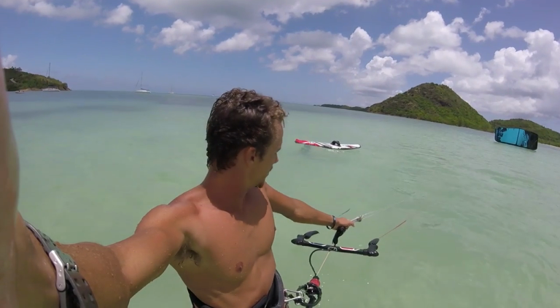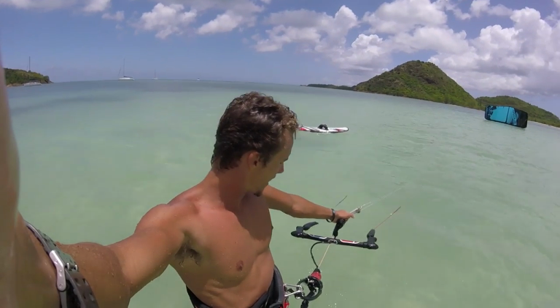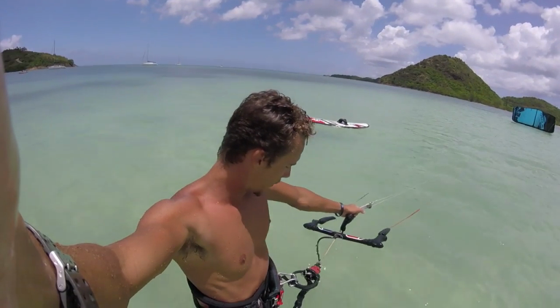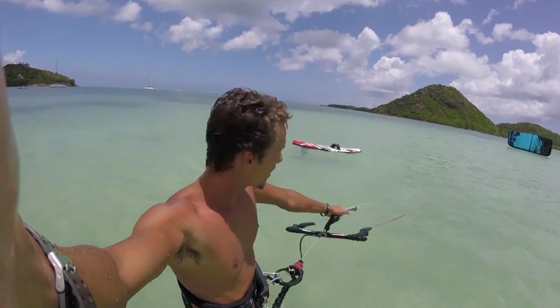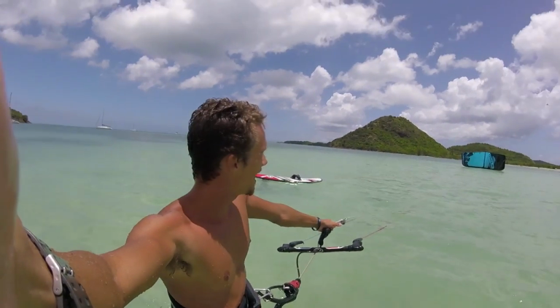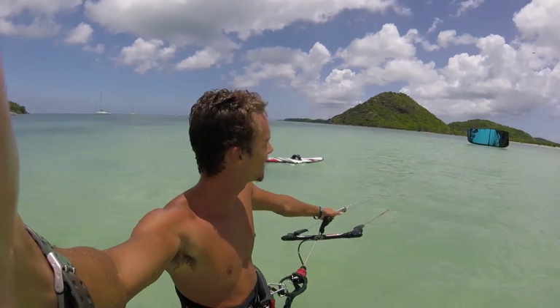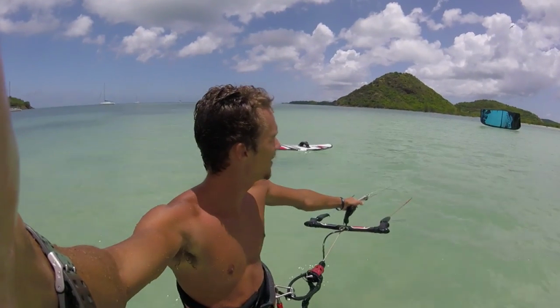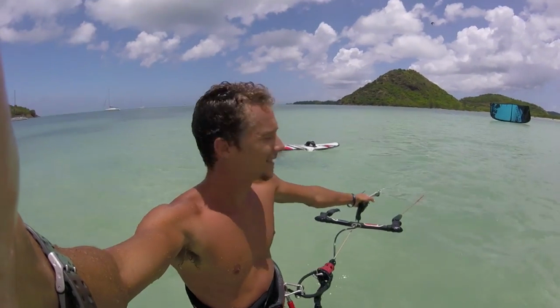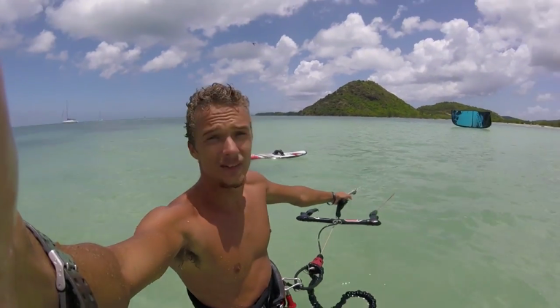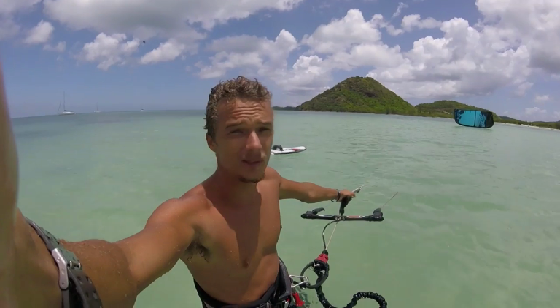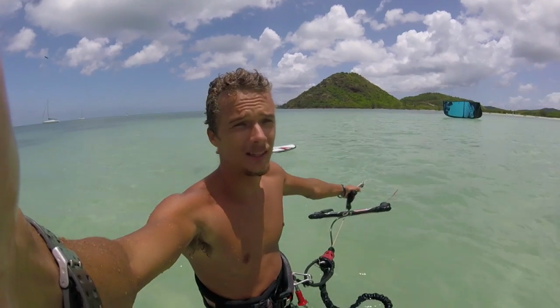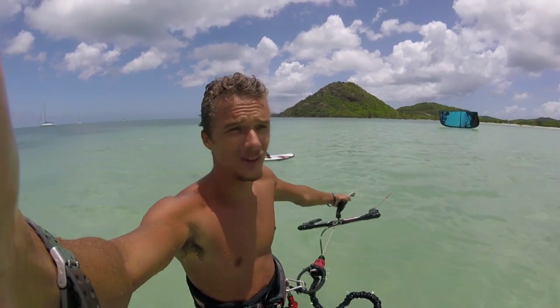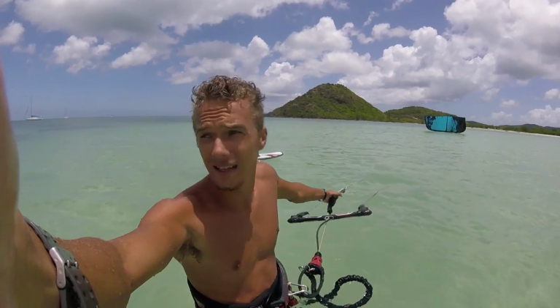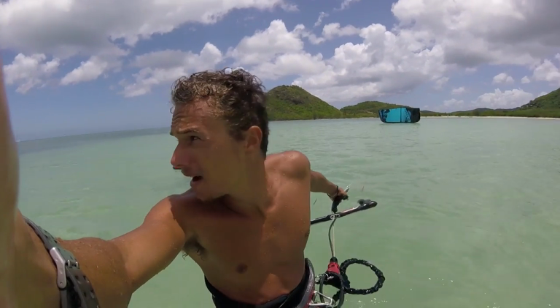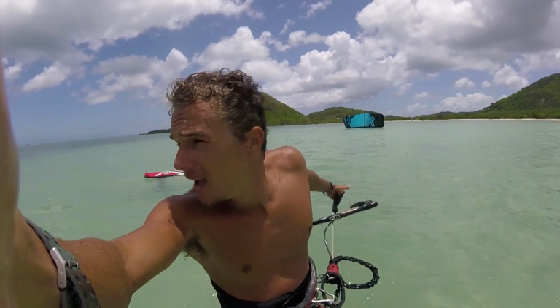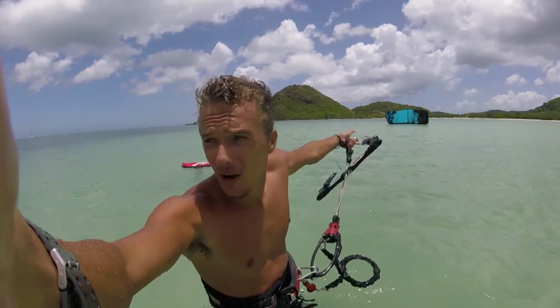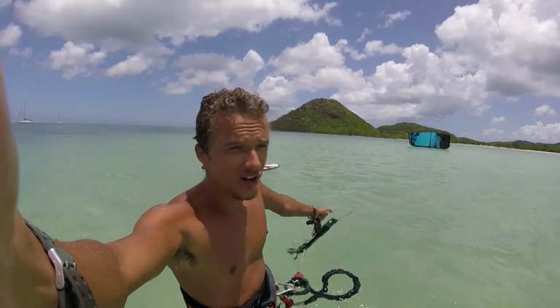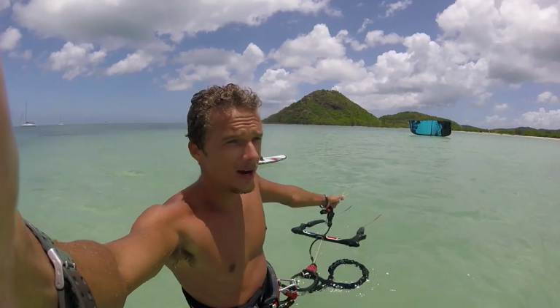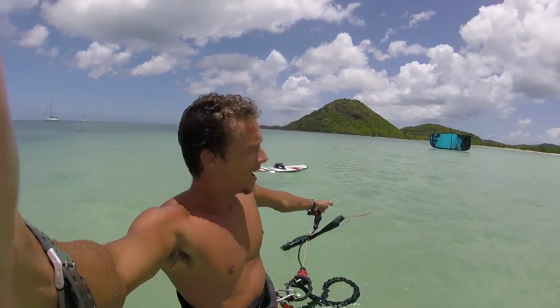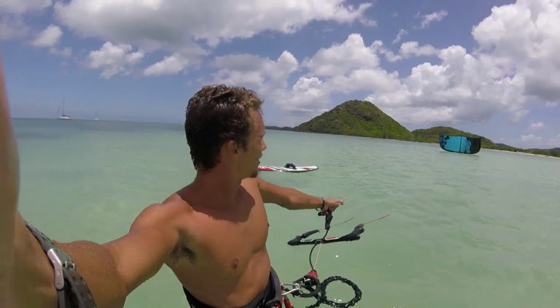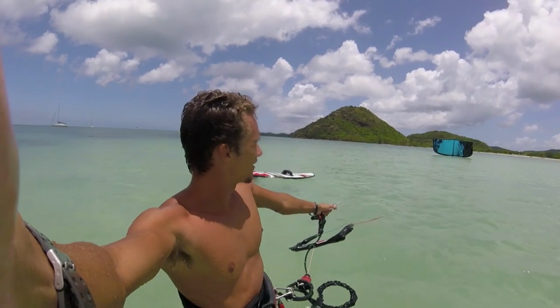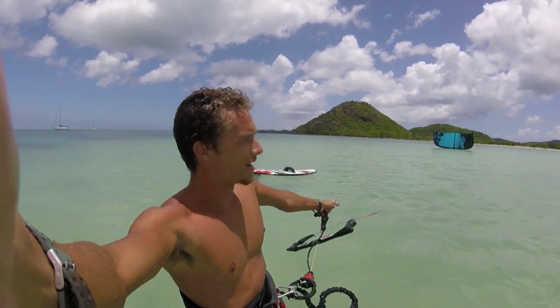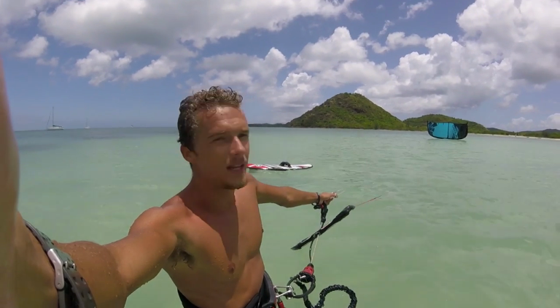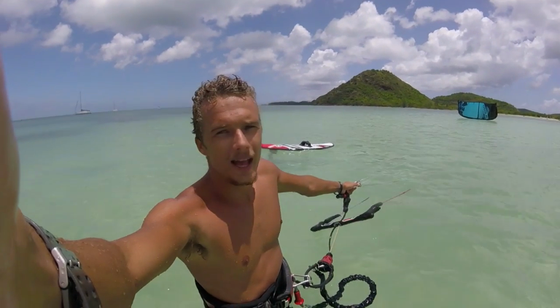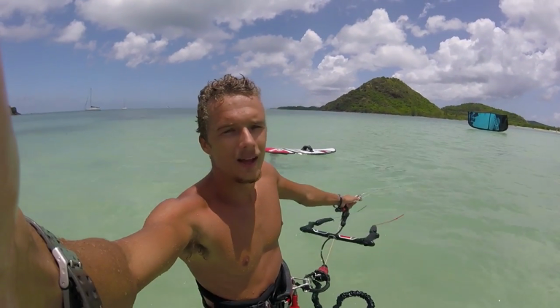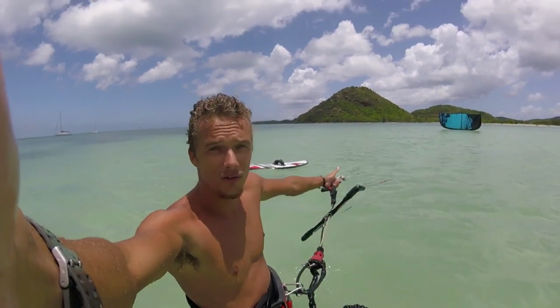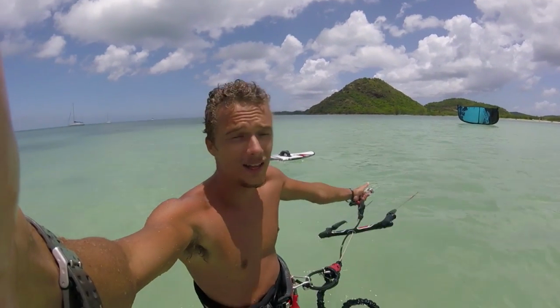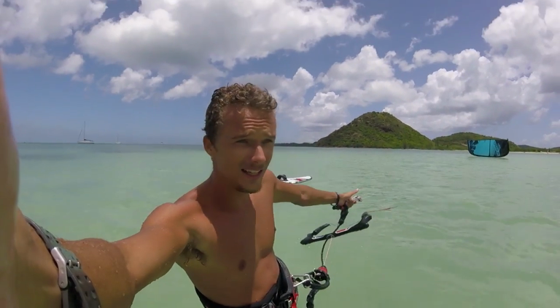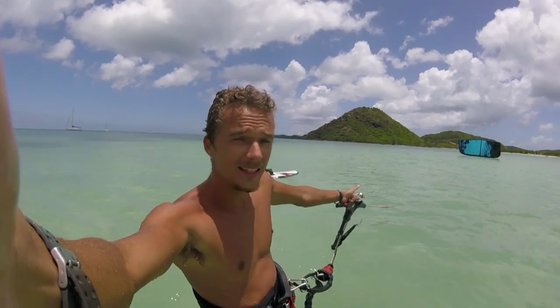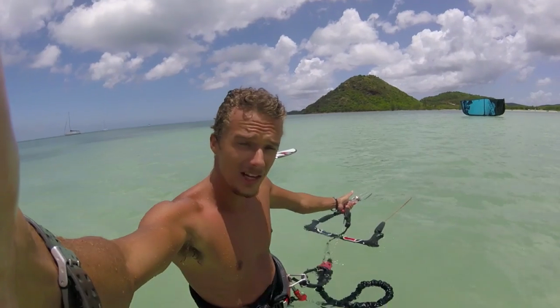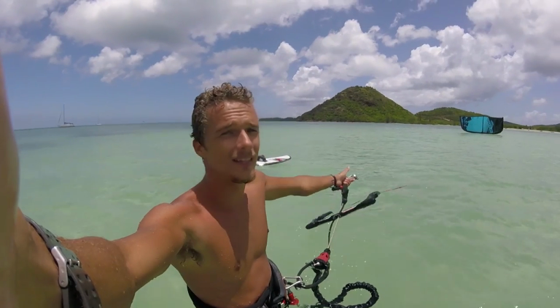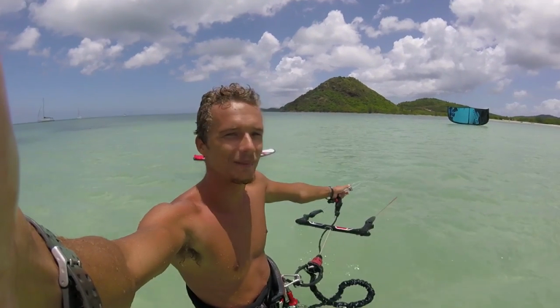So that was my main reason for wanting to come out here today and test this out, just to see if it's possible. I've lived in Antigua forever, and right now we're actually in Jolly Harbor, and this spot is unrideable — you'd never ever kite here. On a foil, it's actually sketchy, but still kiteable.